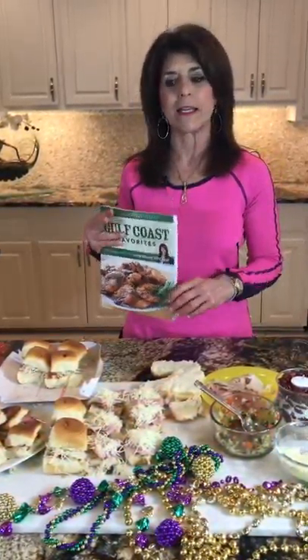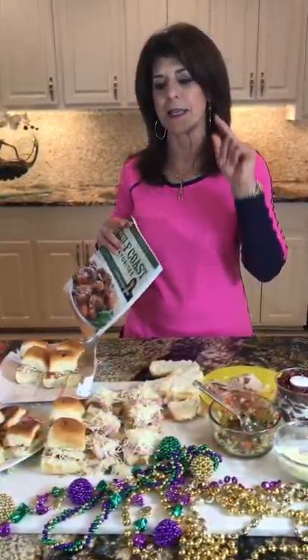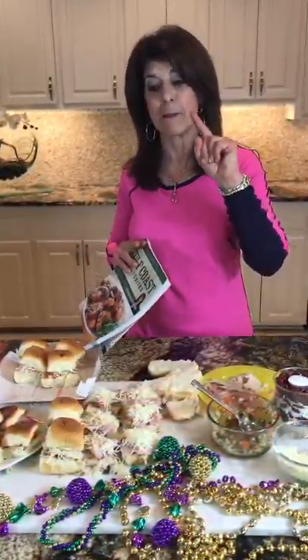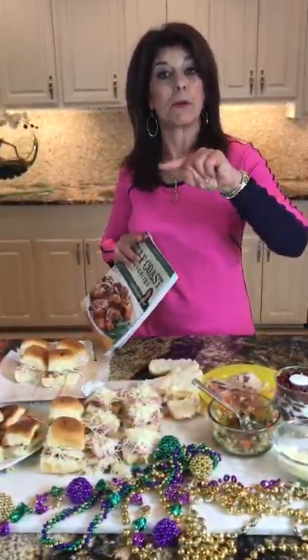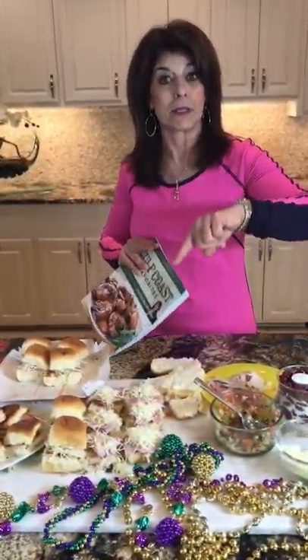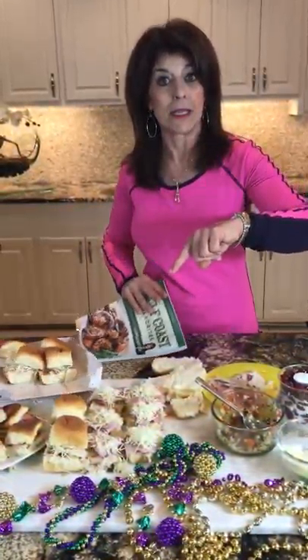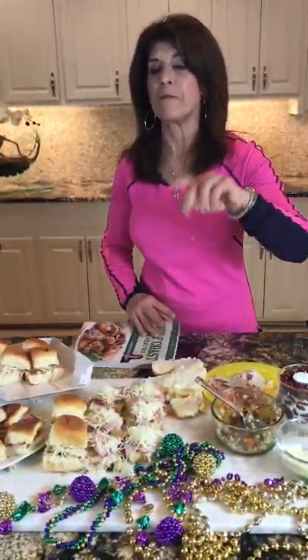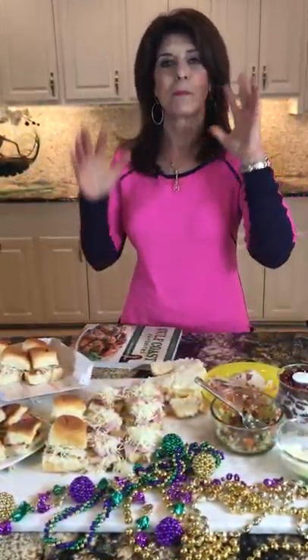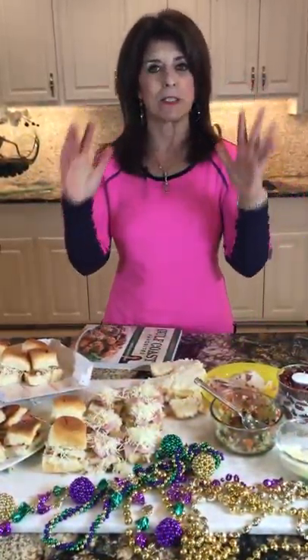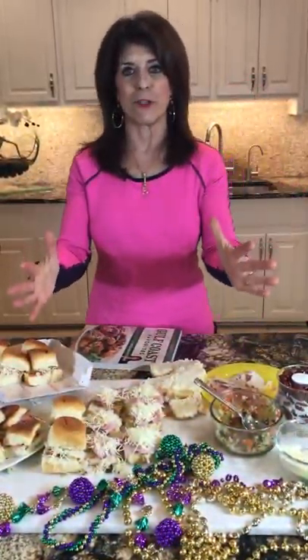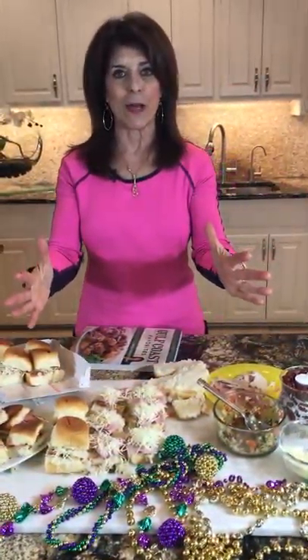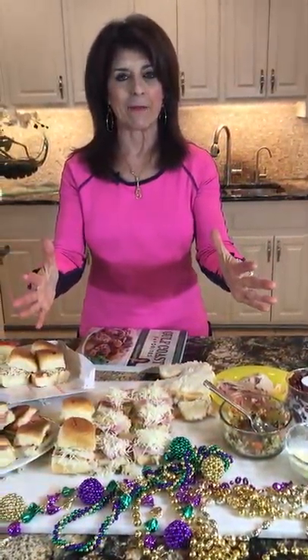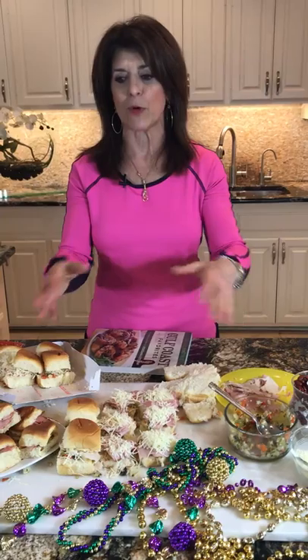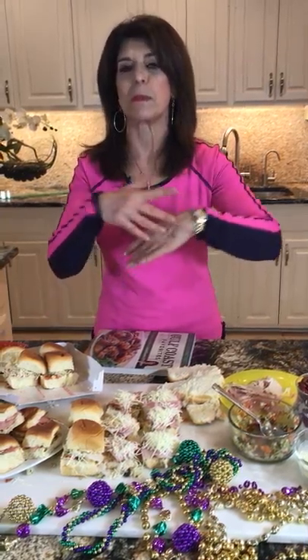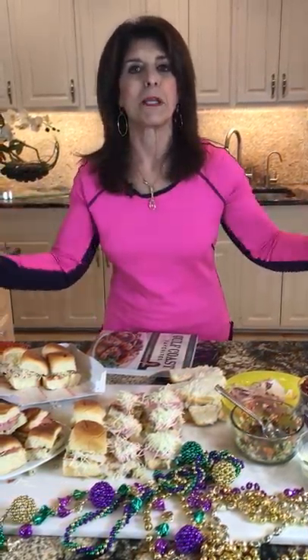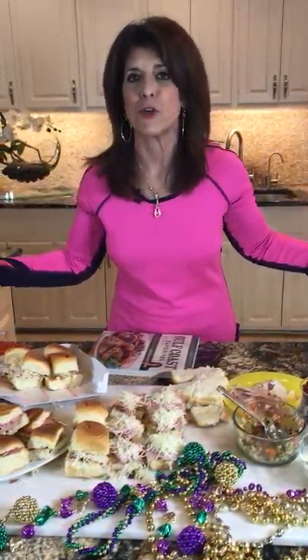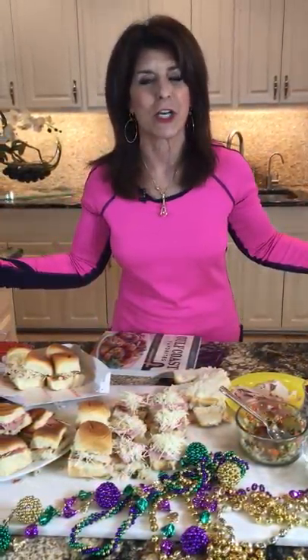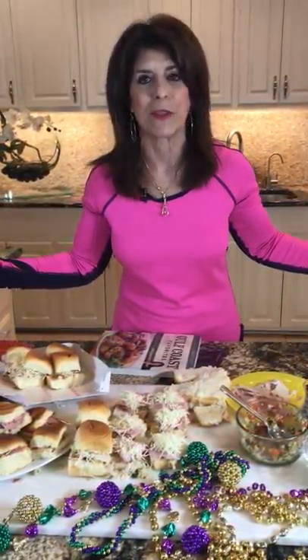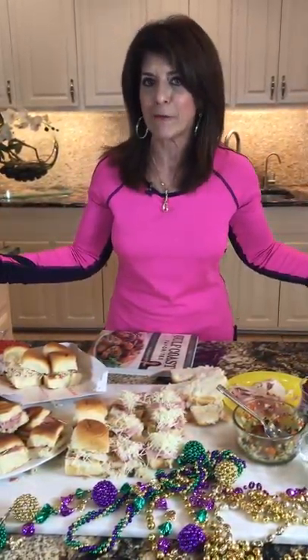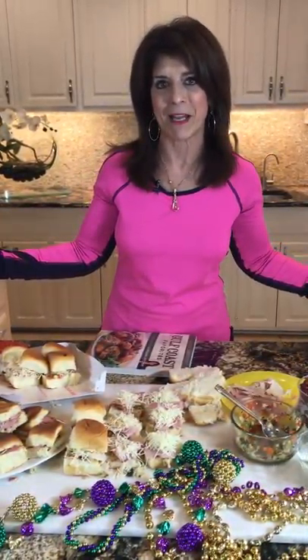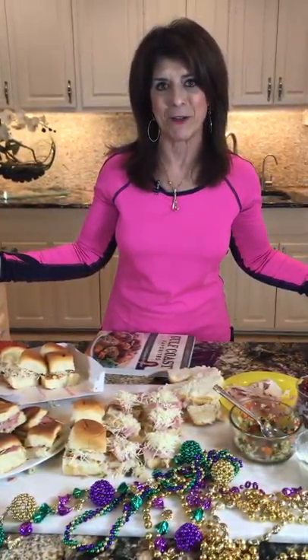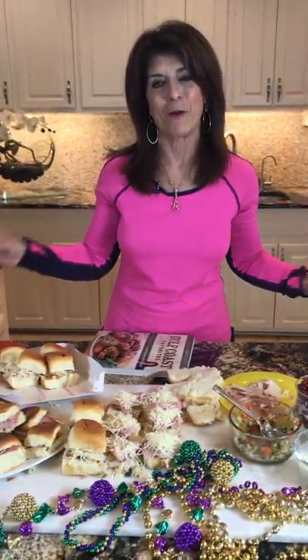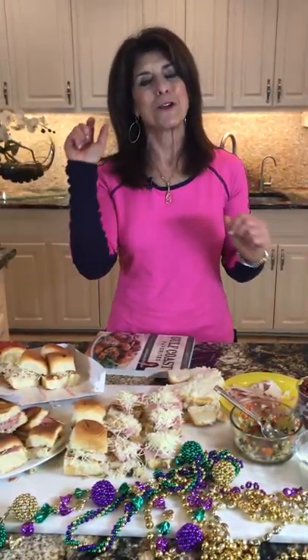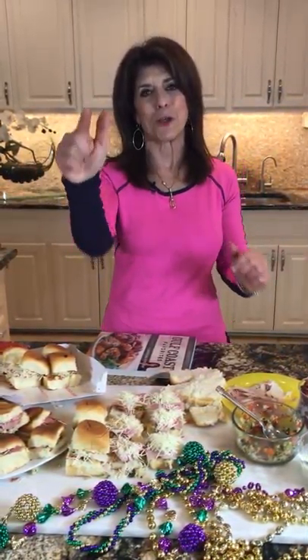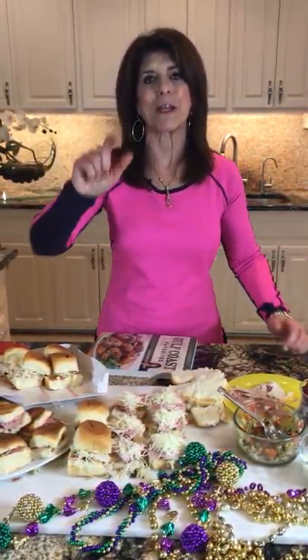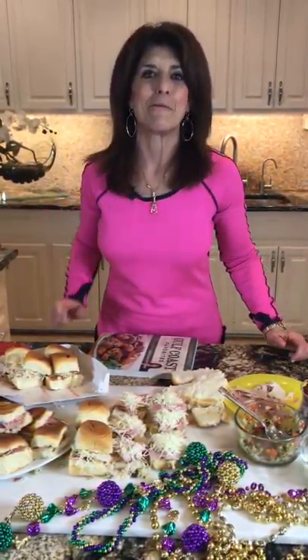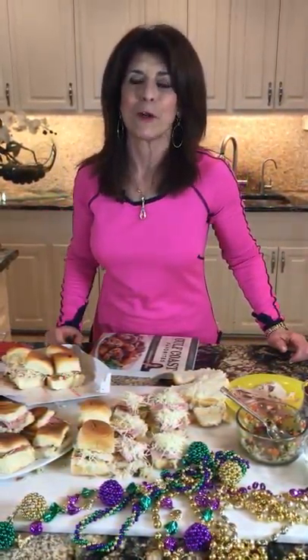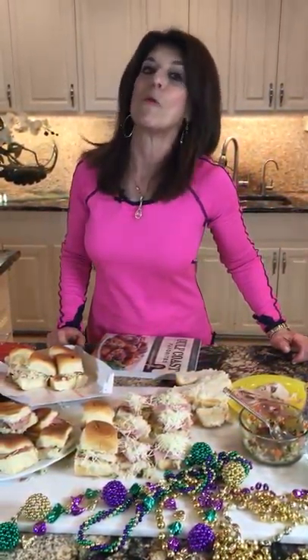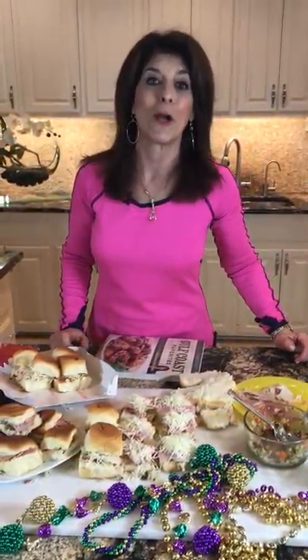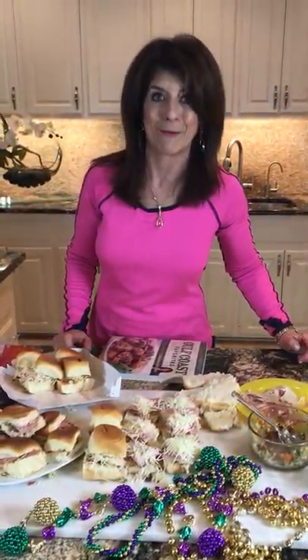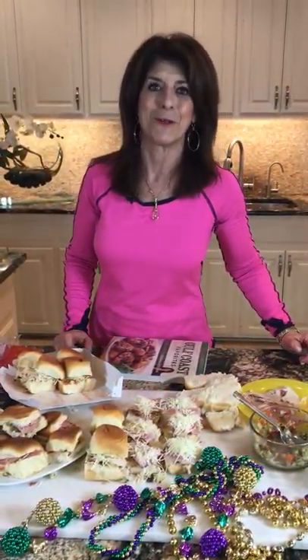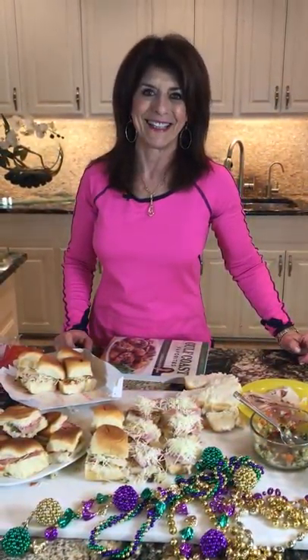I'm going to put the link — if you don't have this recipe be sure to share it with everybody you know, so you can have Mardi Gras wherever you live.